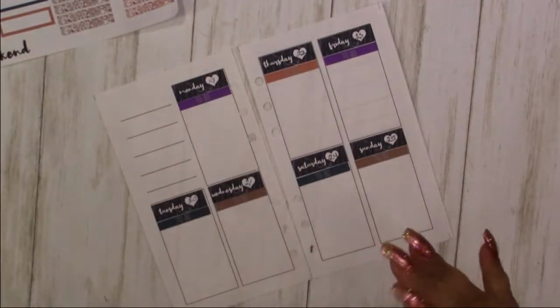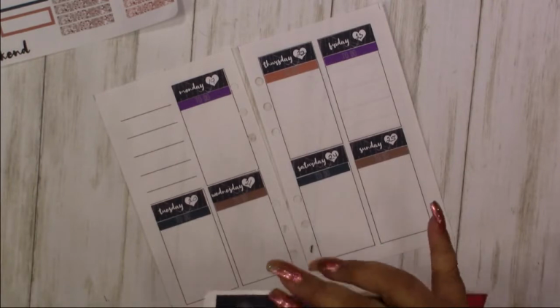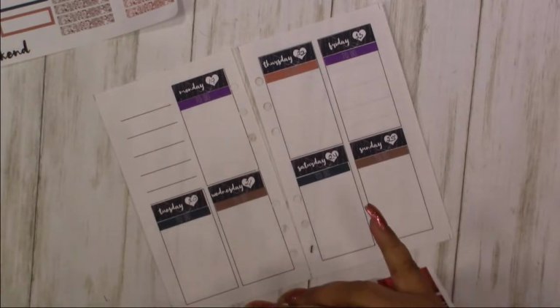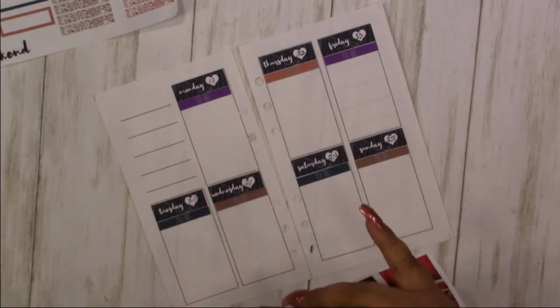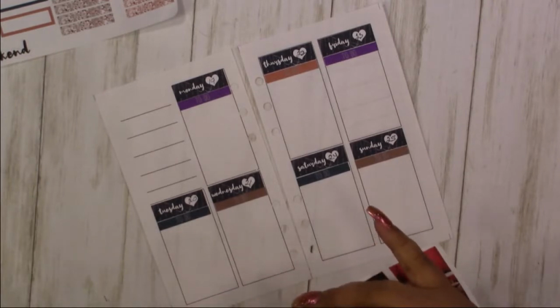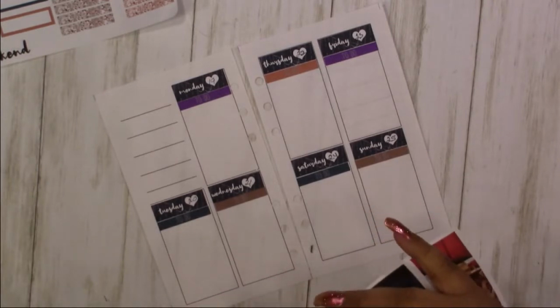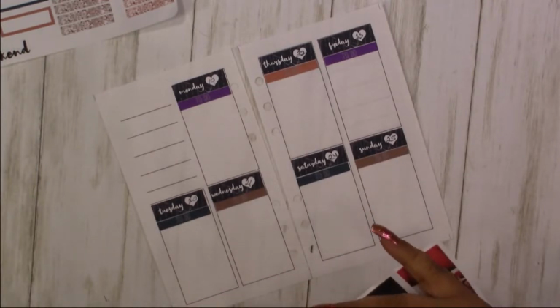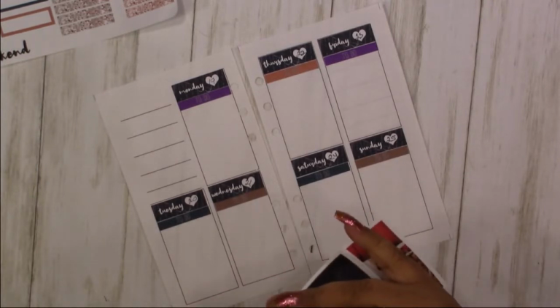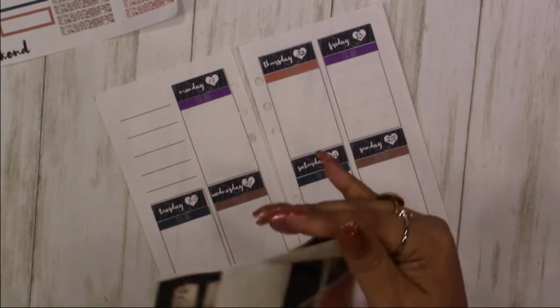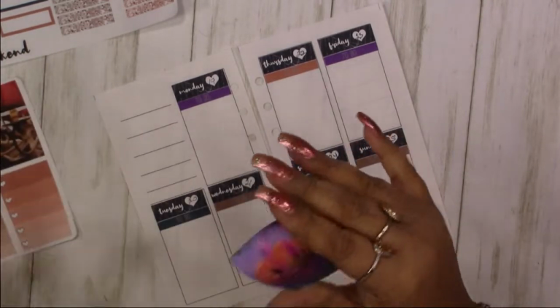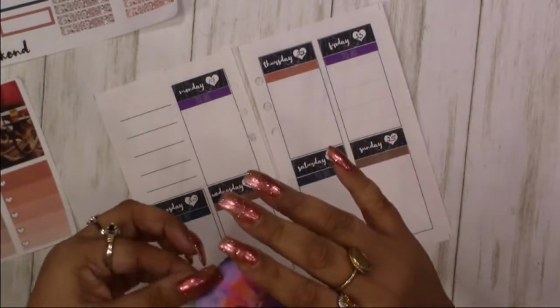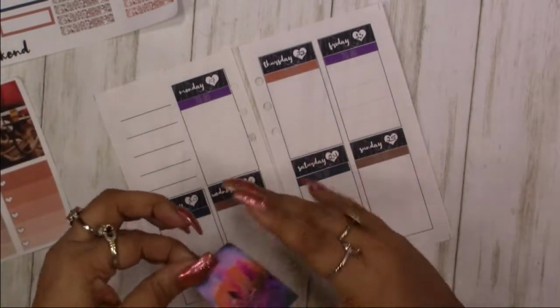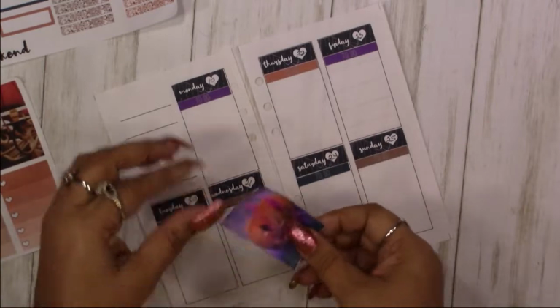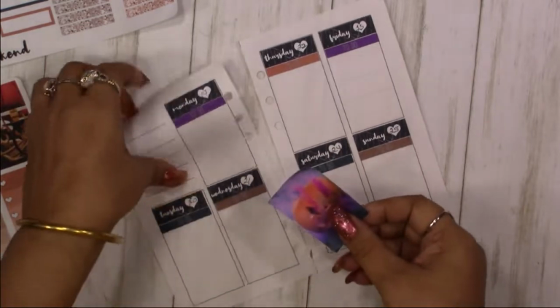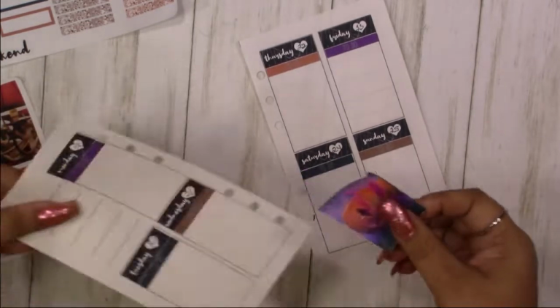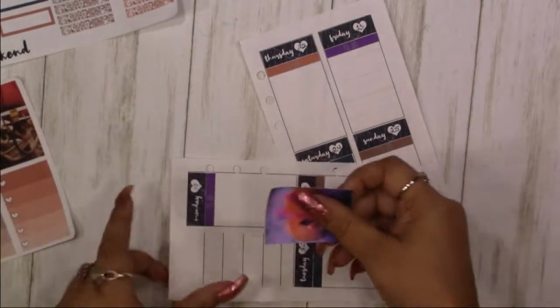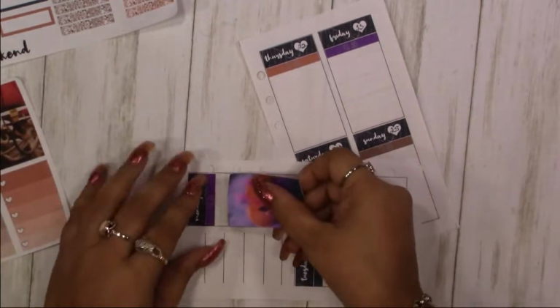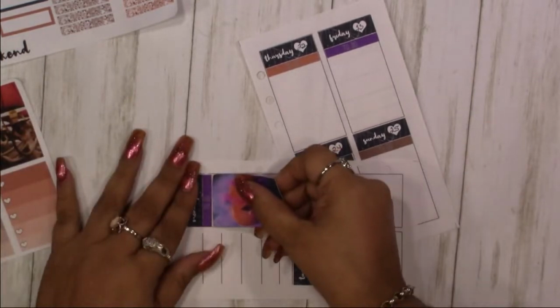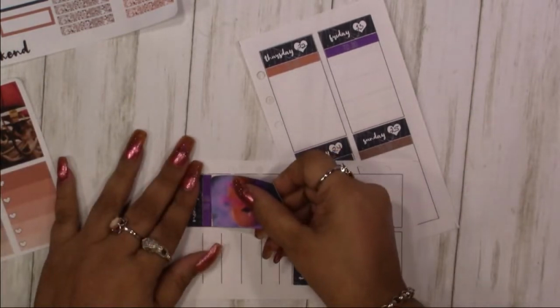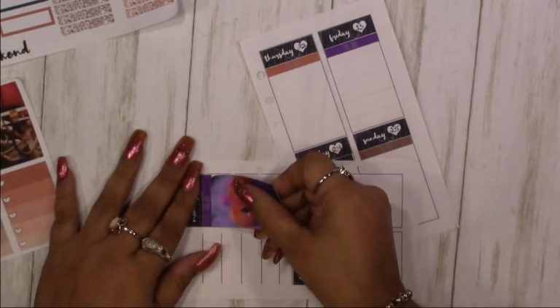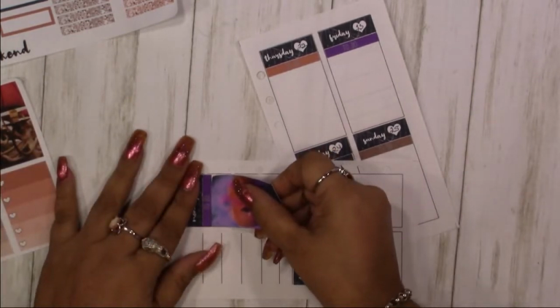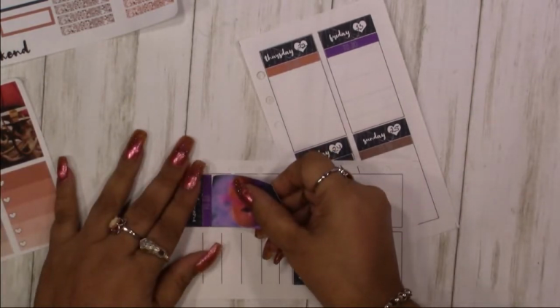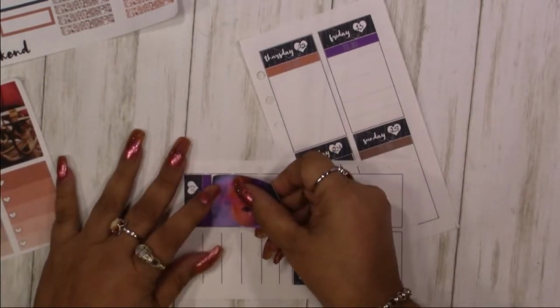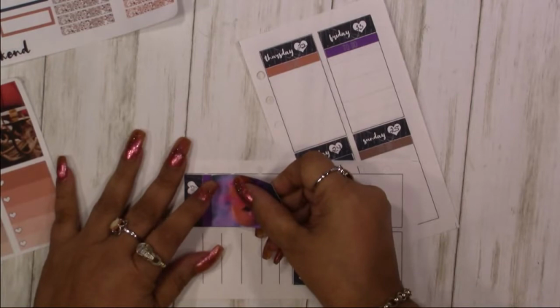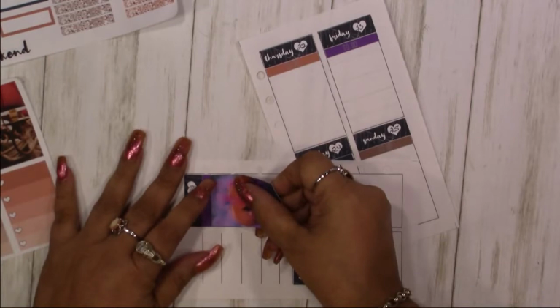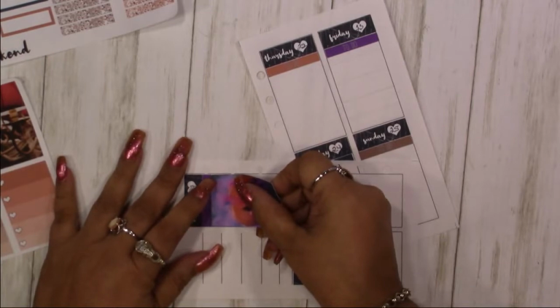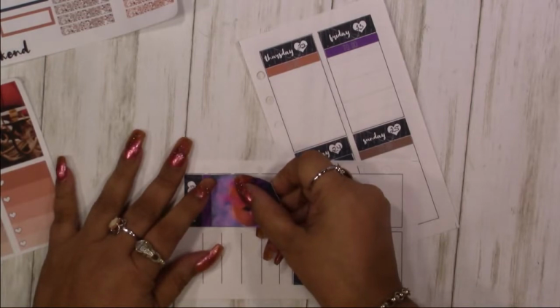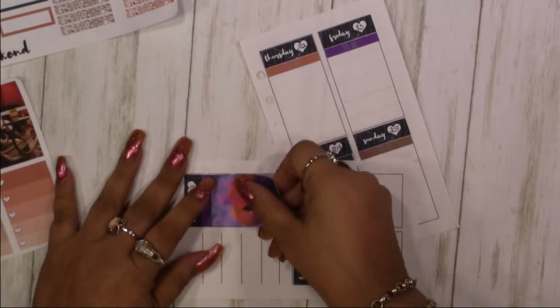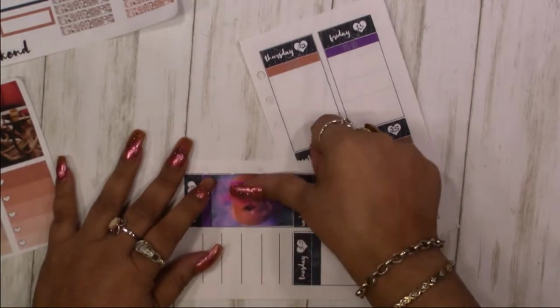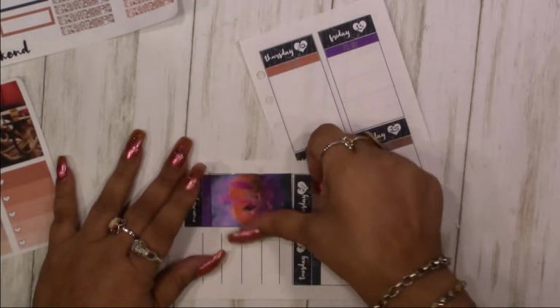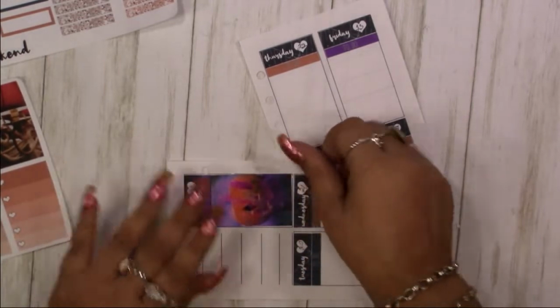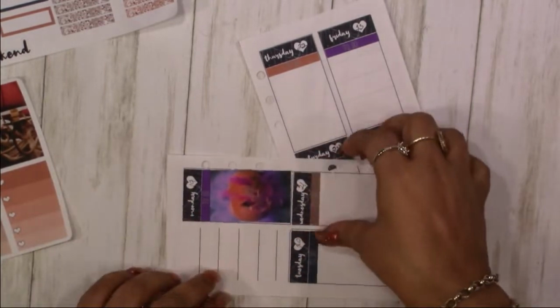I got my little pumpkin. I forgot to mention — this is a photorealistic kit, so these are actual photographs. They're stock photos of actual things.